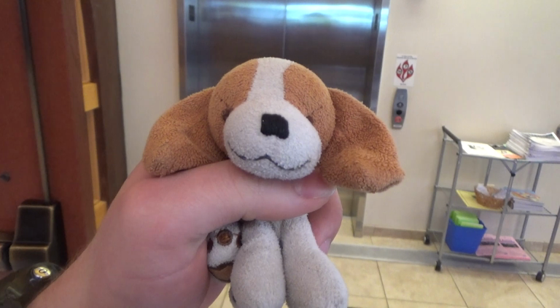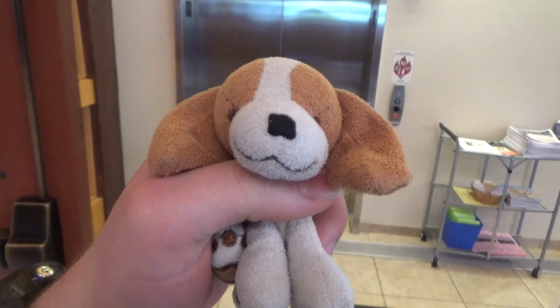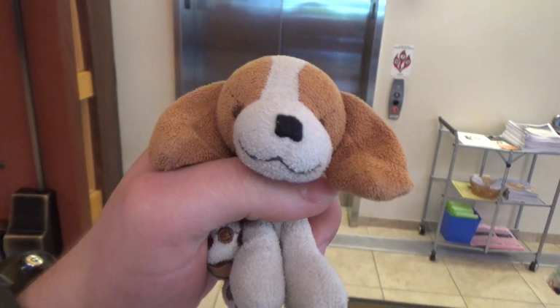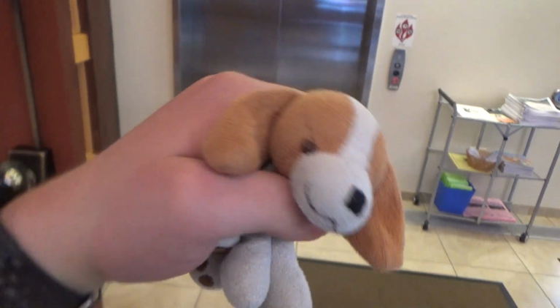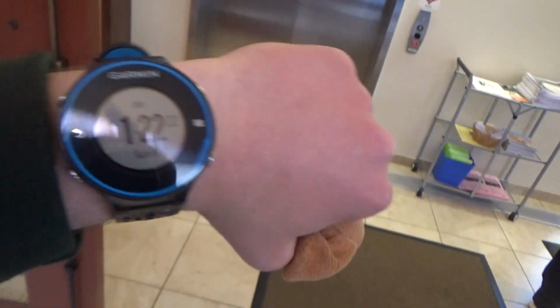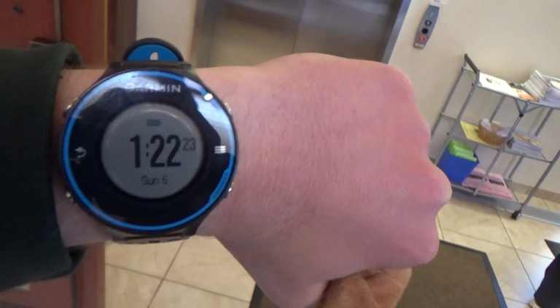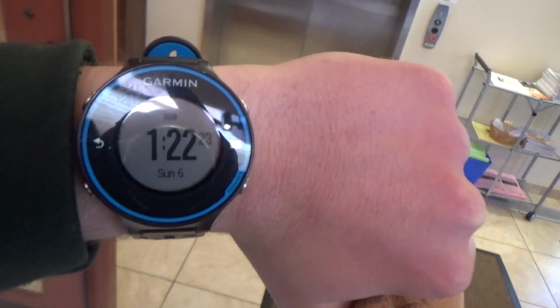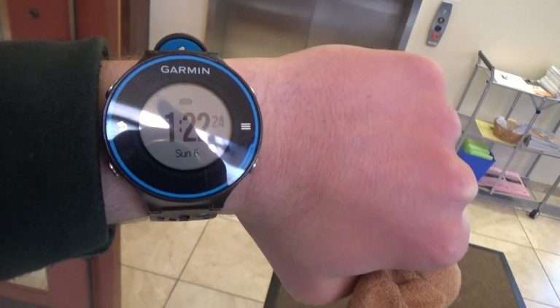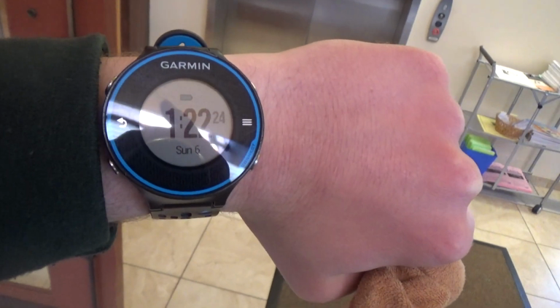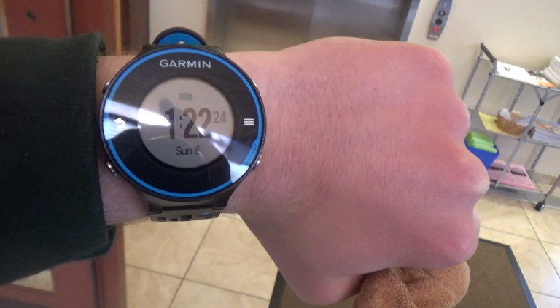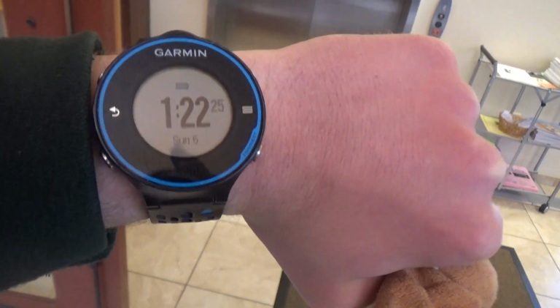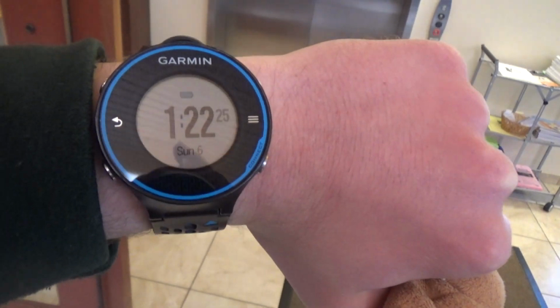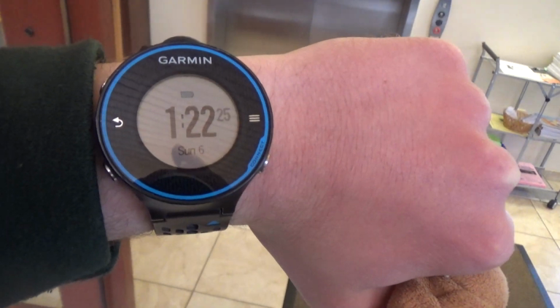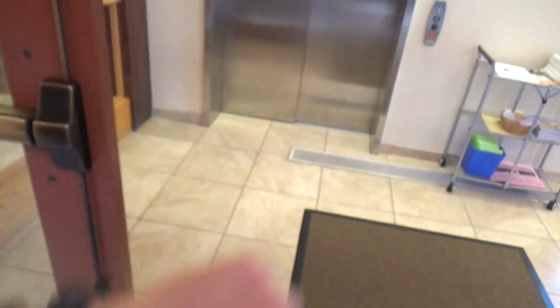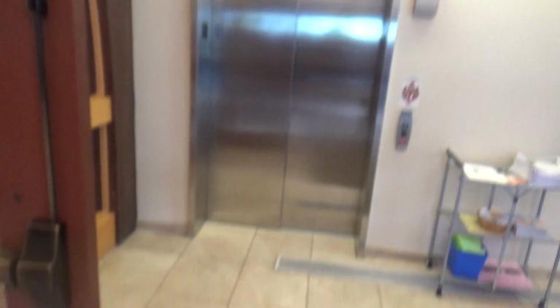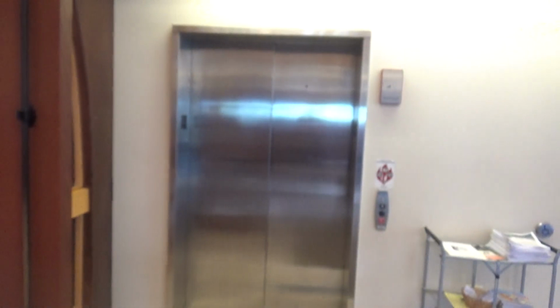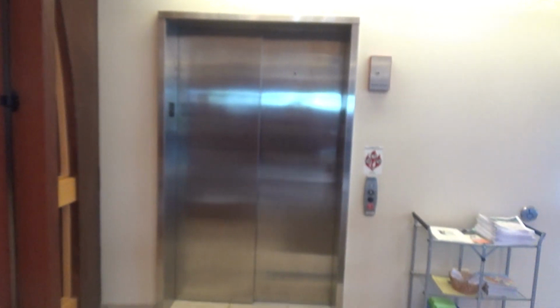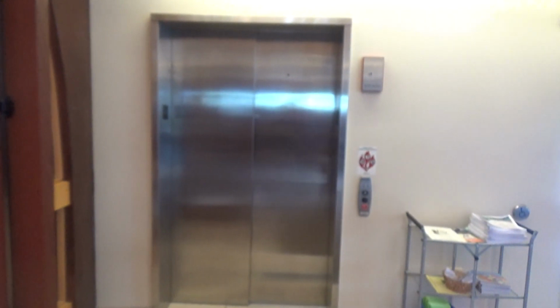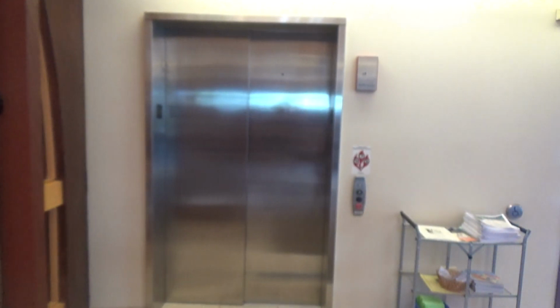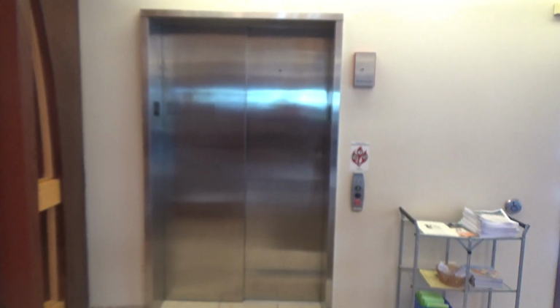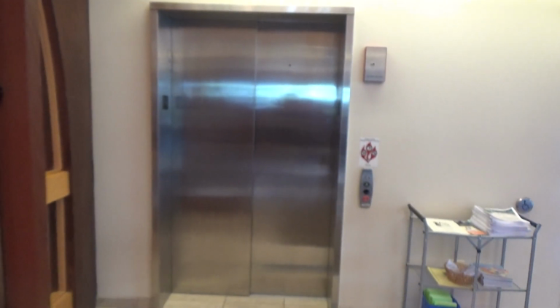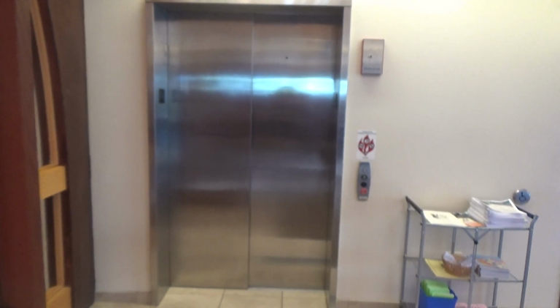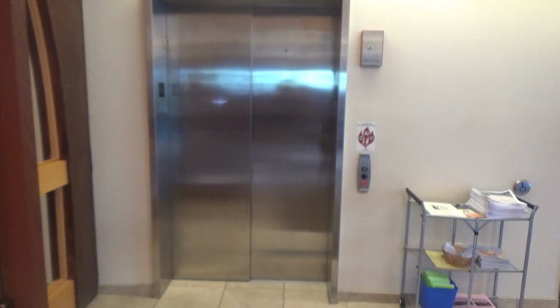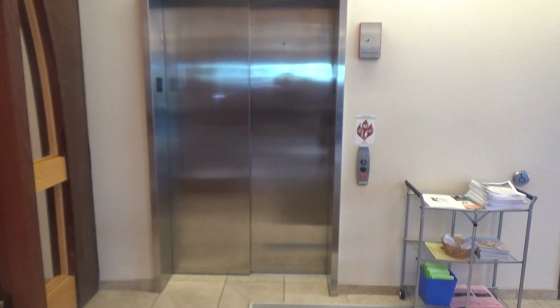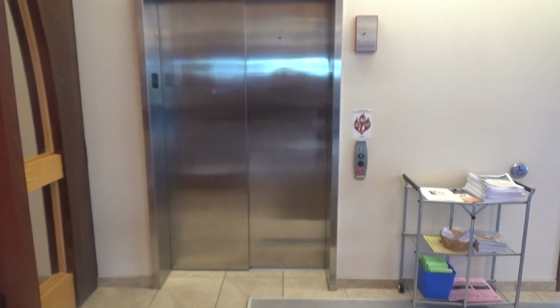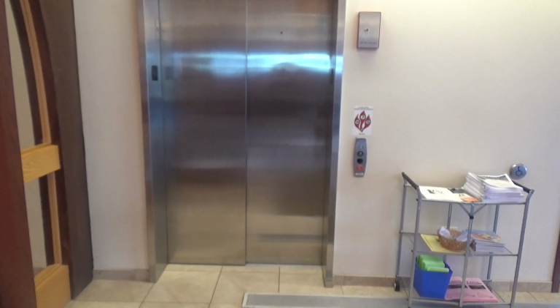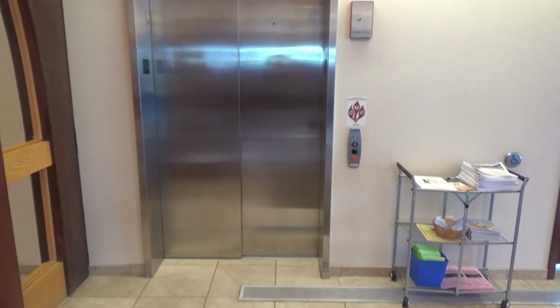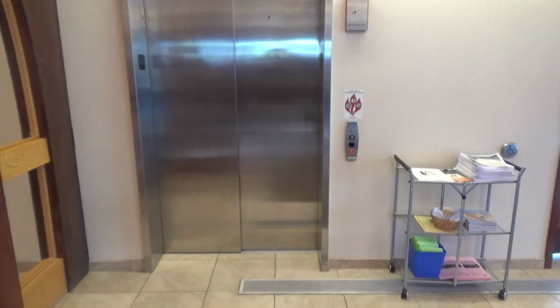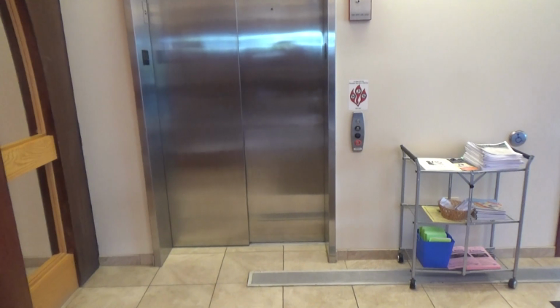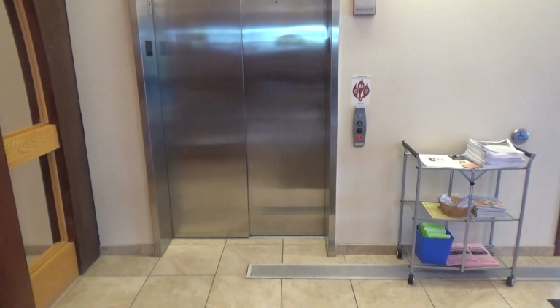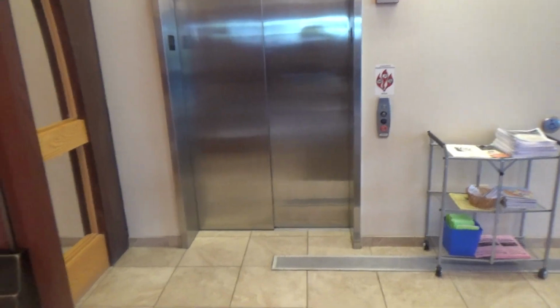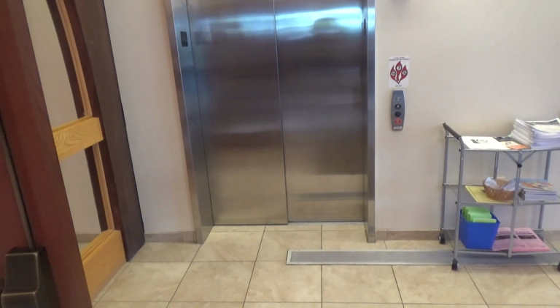Alright guys, so there is date and time under Garmin 40620, and today we're going to ride the elevator at St. Hubert Catholic Church in Hoffman Estates, Illinois.